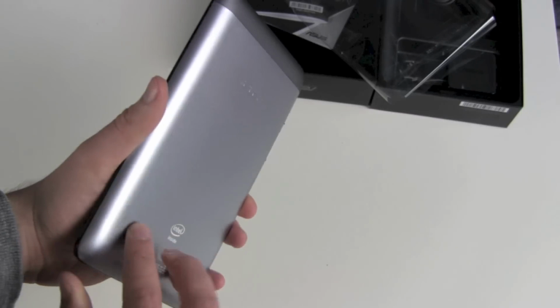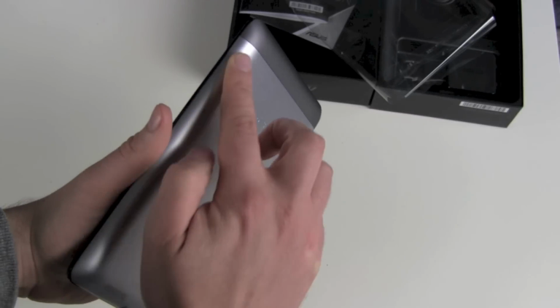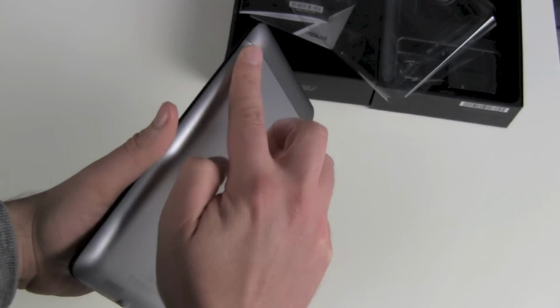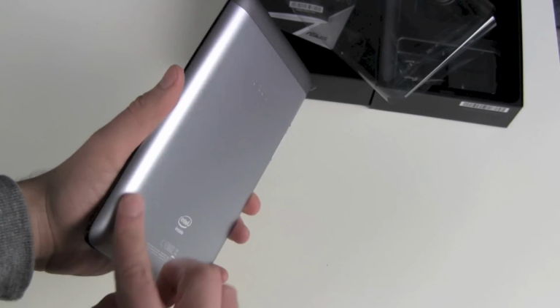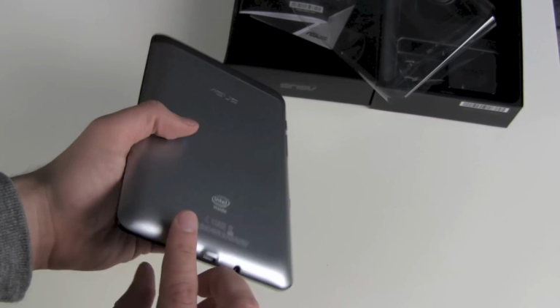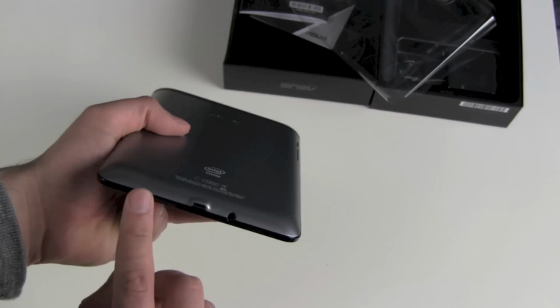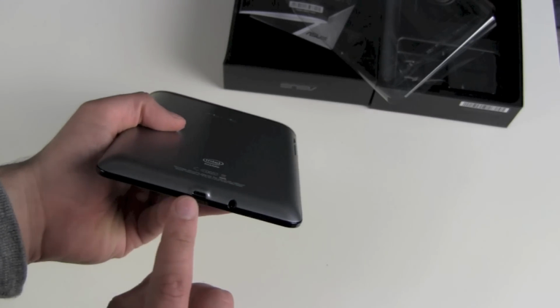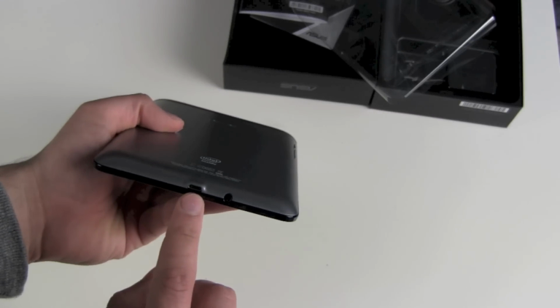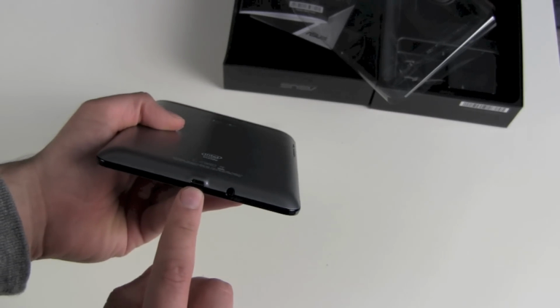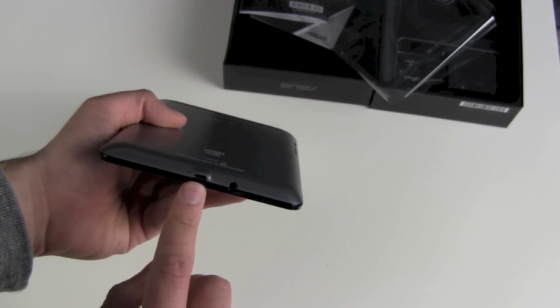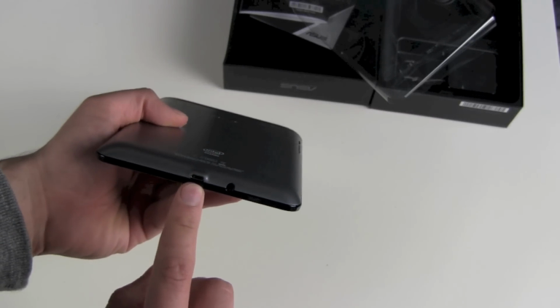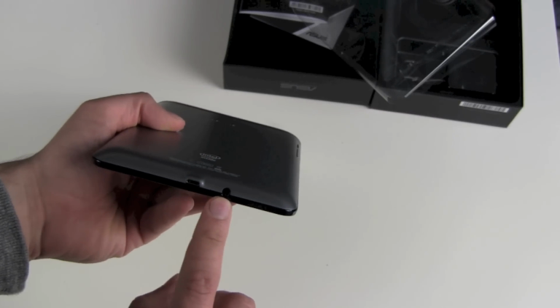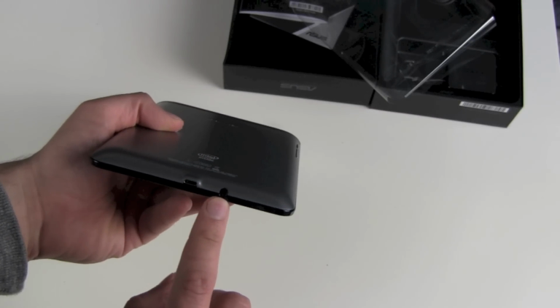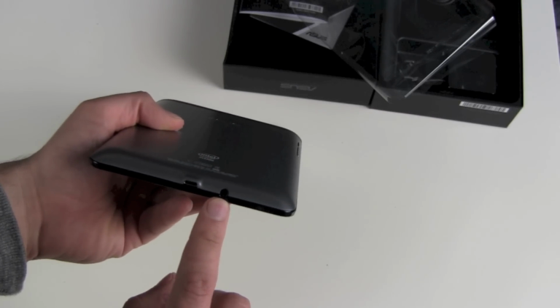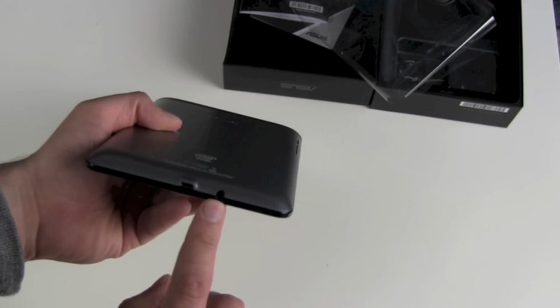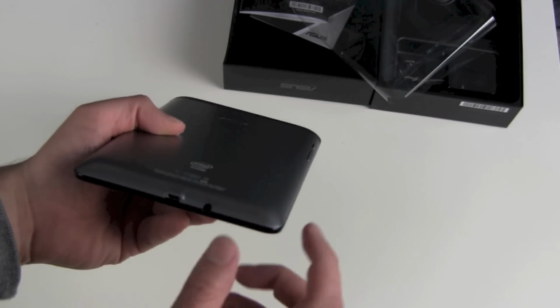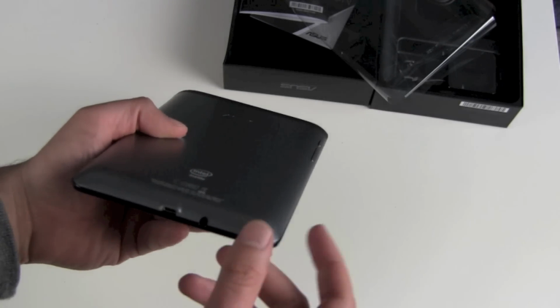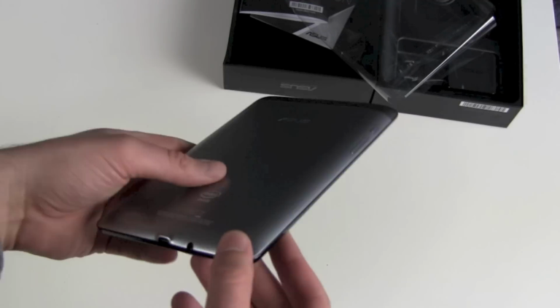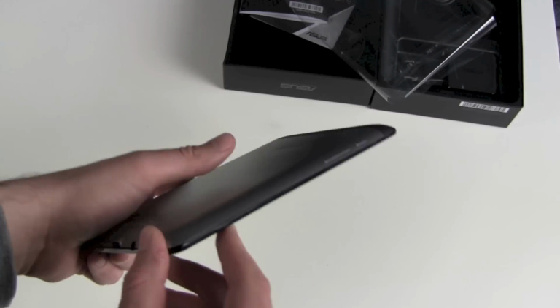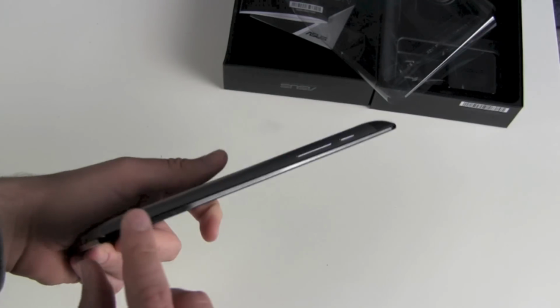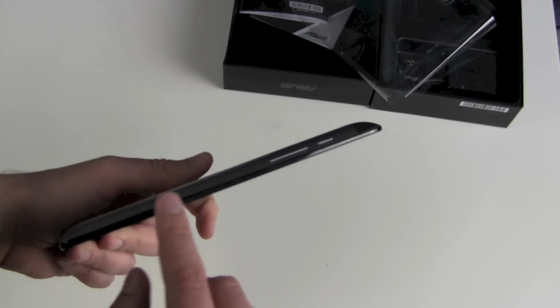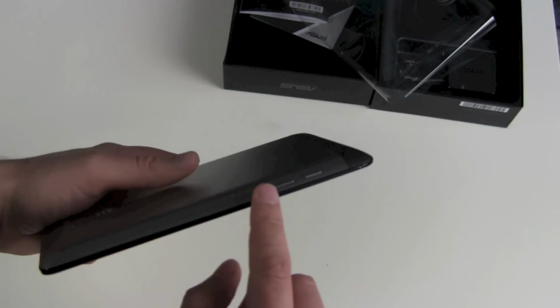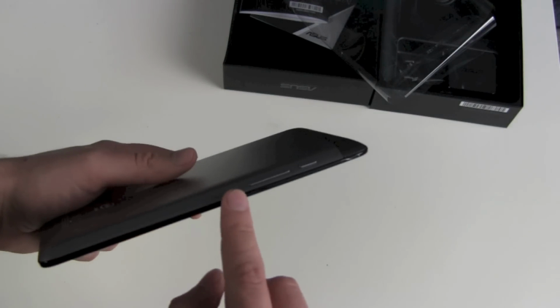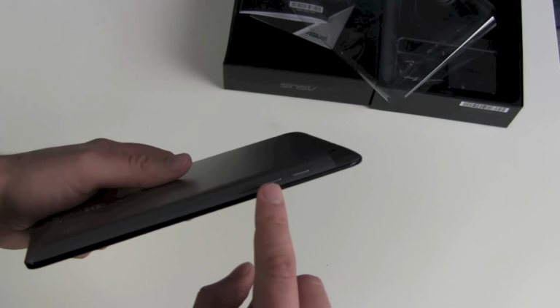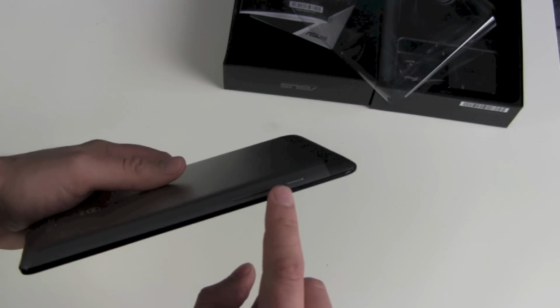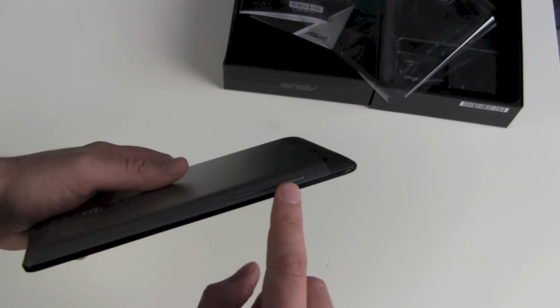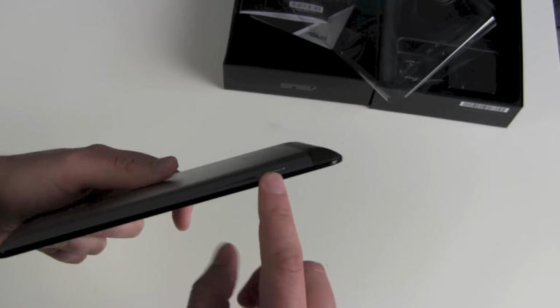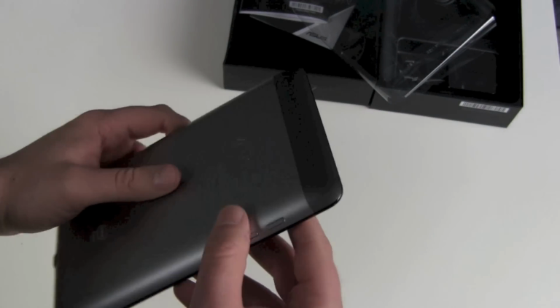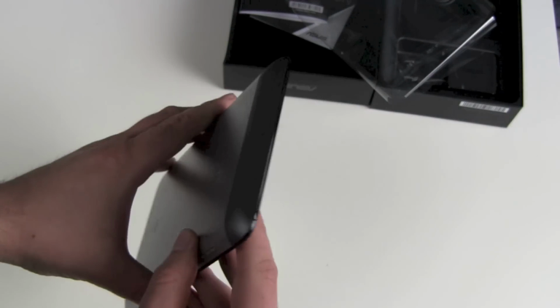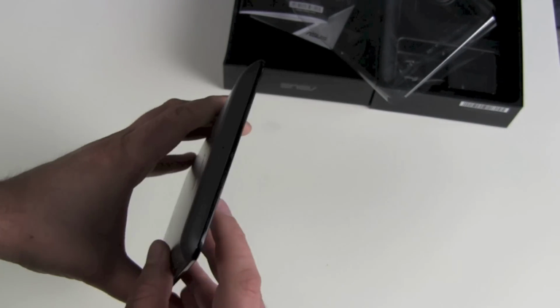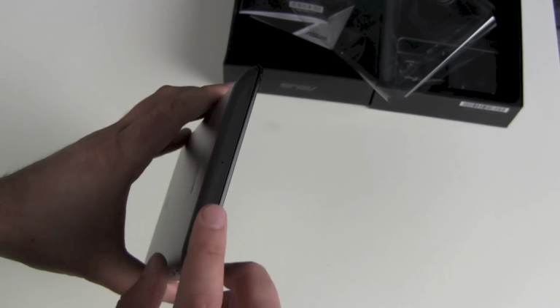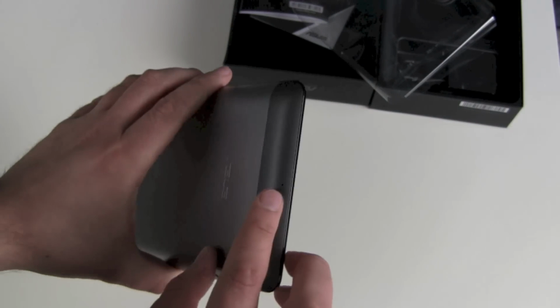Left side: nothing. Bottom: micro USB port and headphone jack. Right side: volume buttons and the power switch.